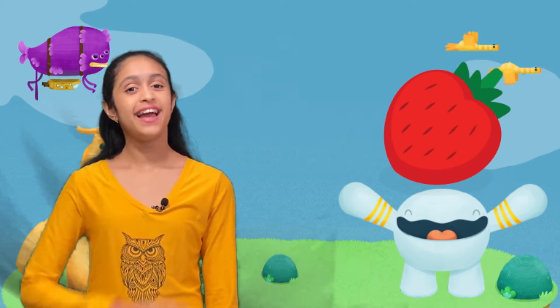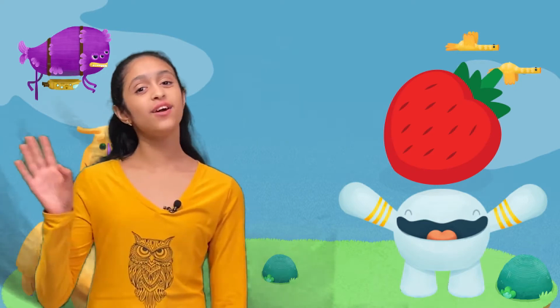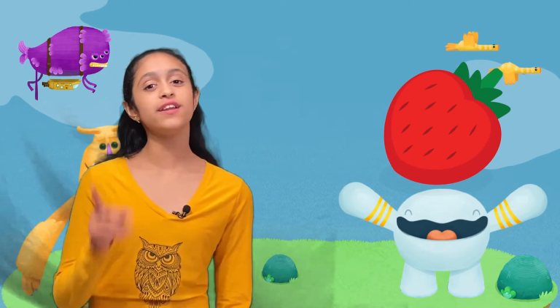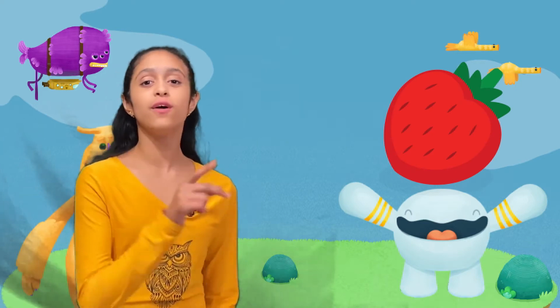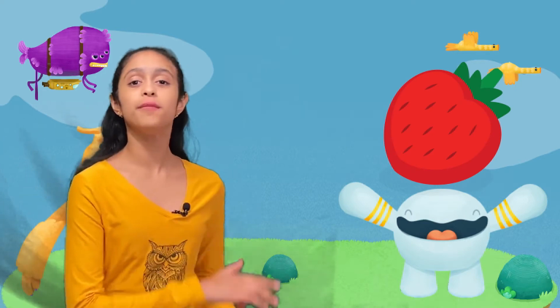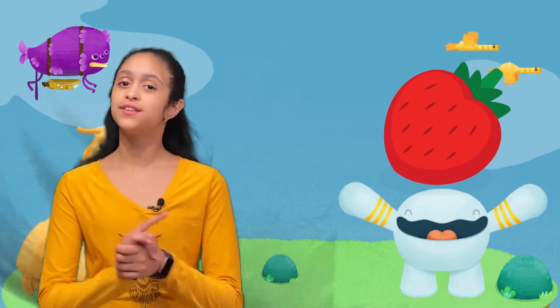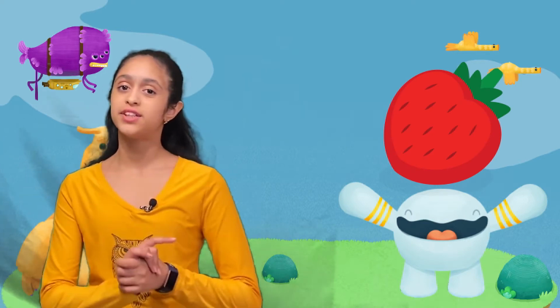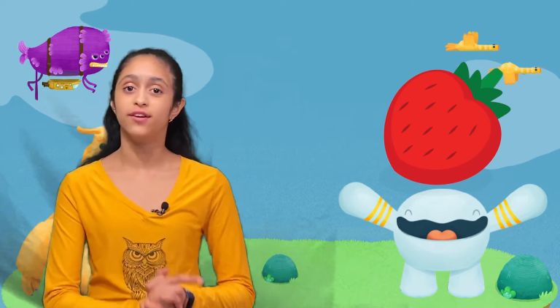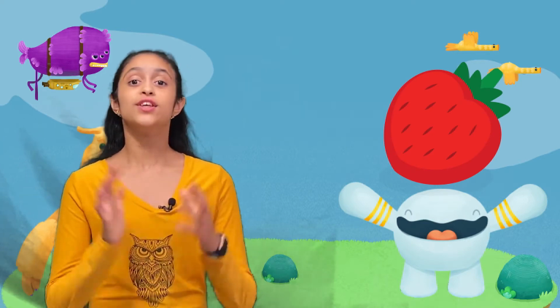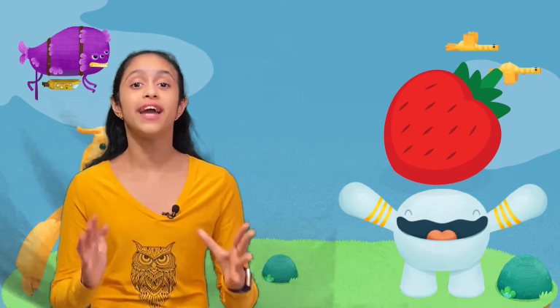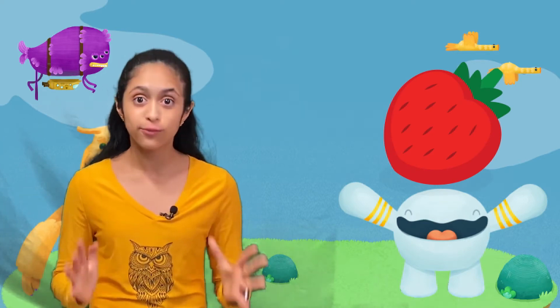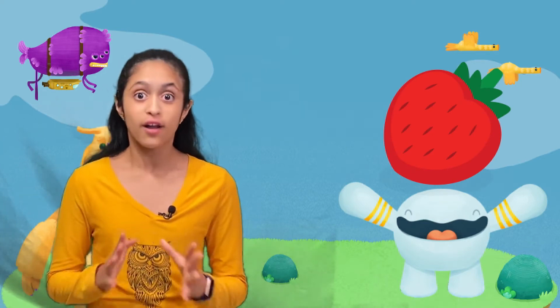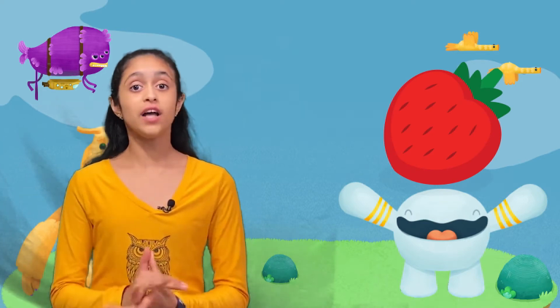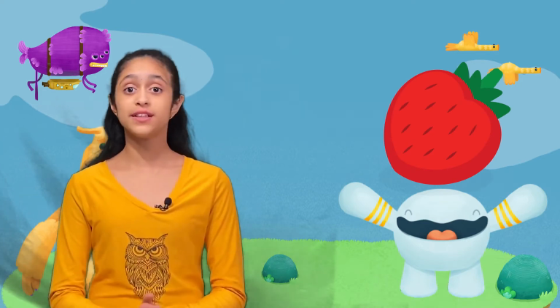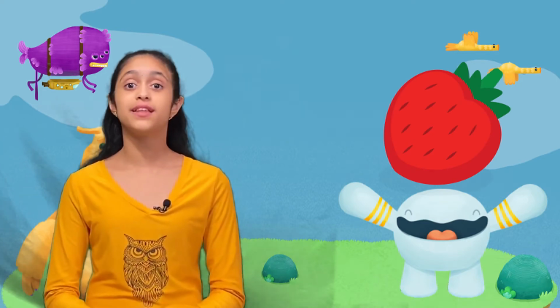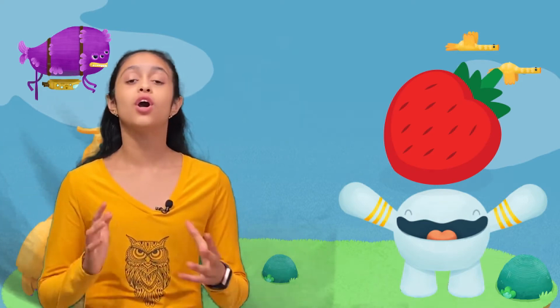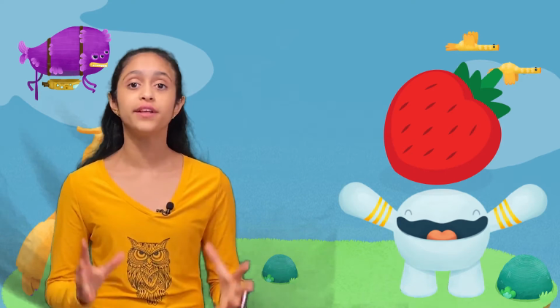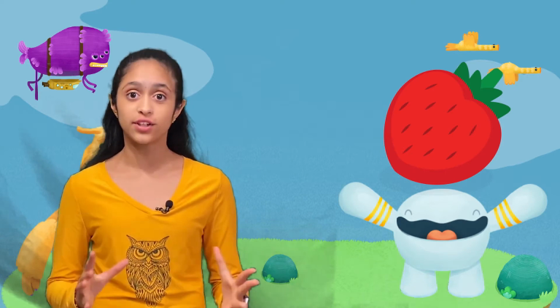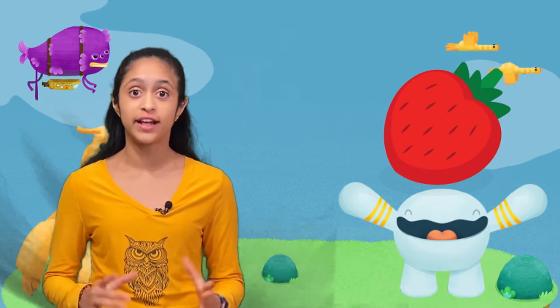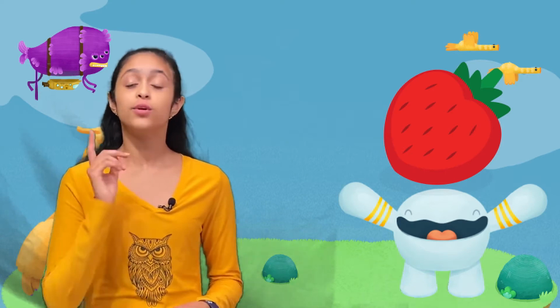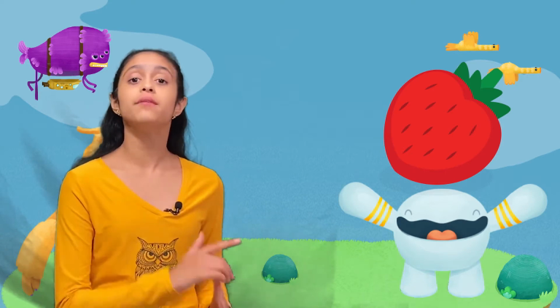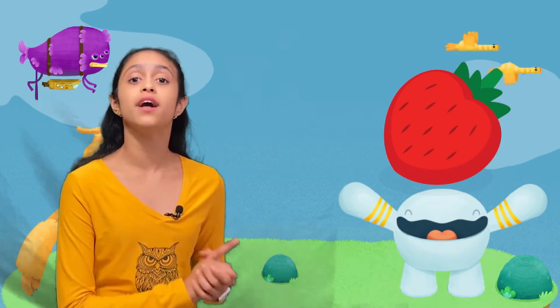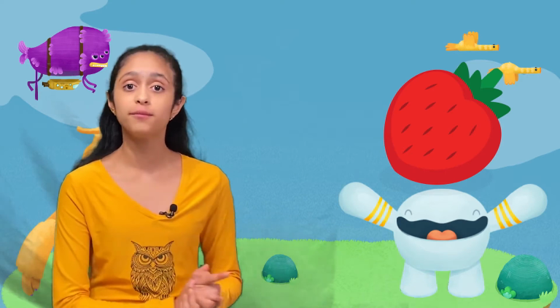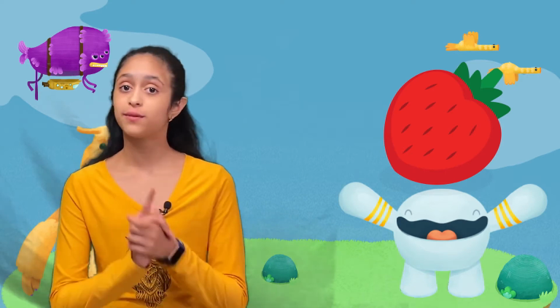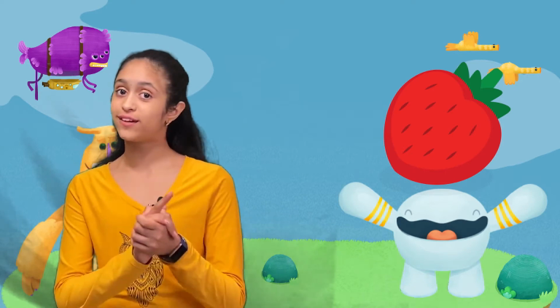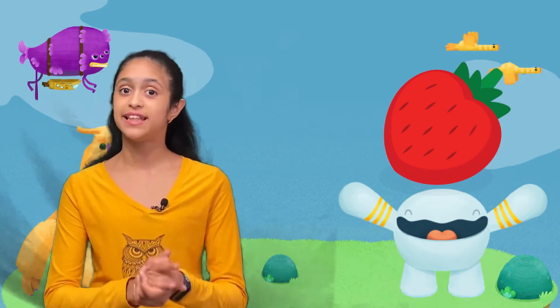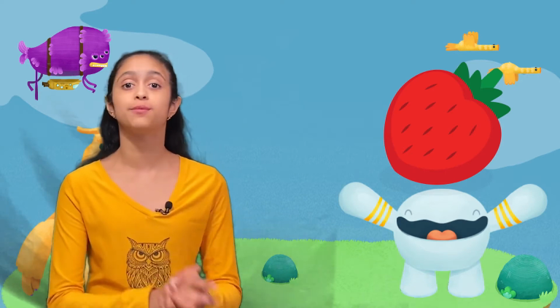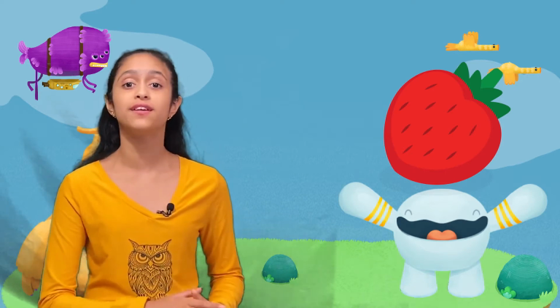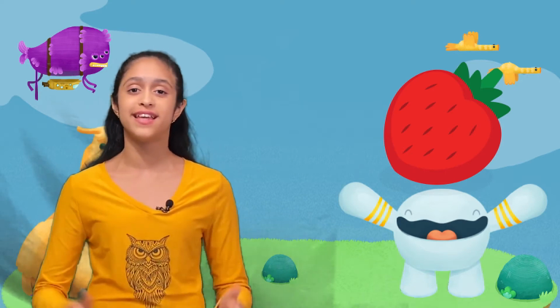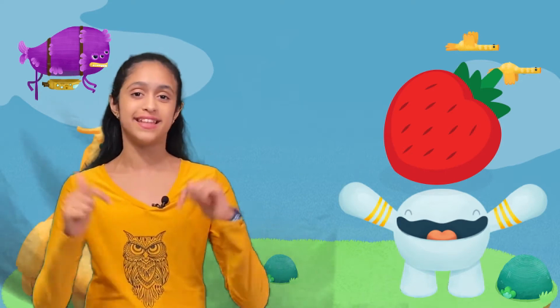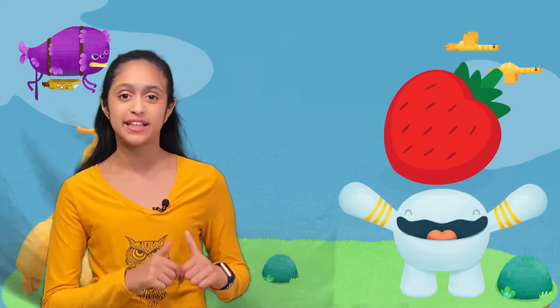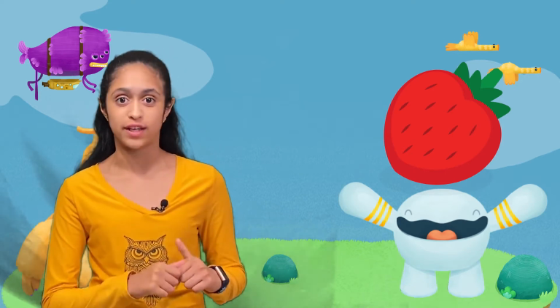Hello everyone and welcome back to my channel. Osmo sent me this coding starter kit which I'm going to unbox with you guys and explore the contents in today's video.